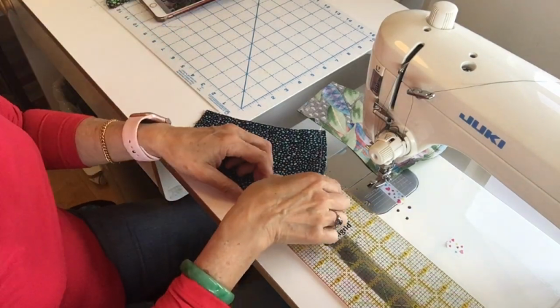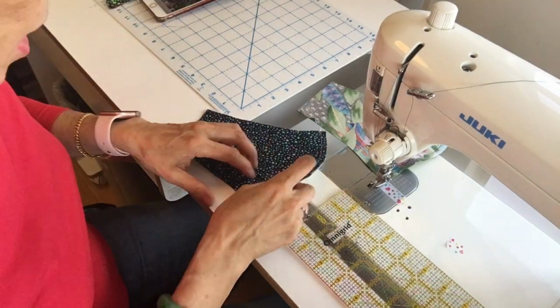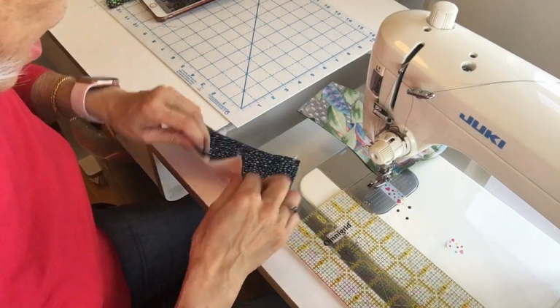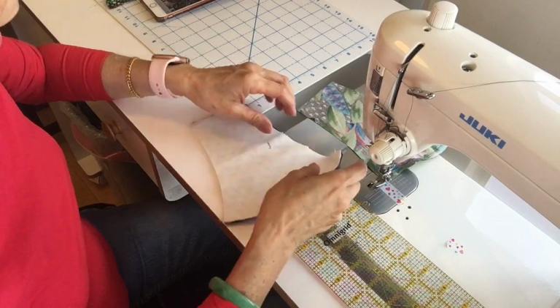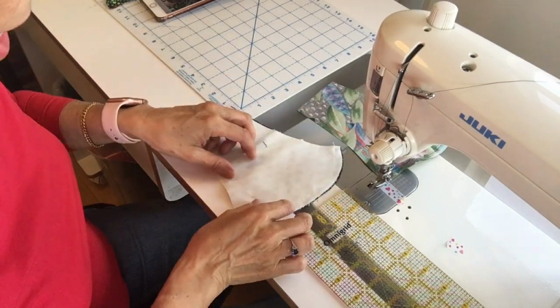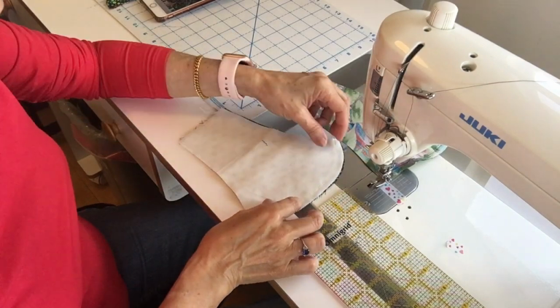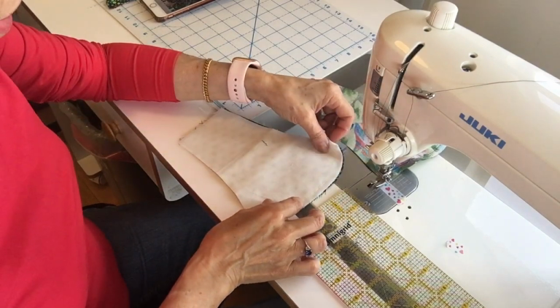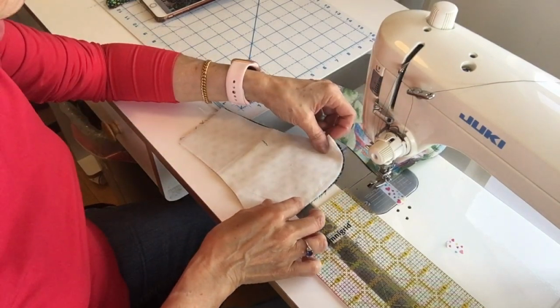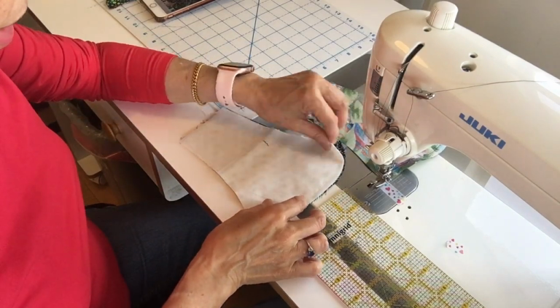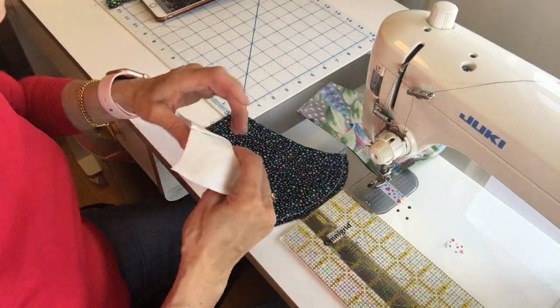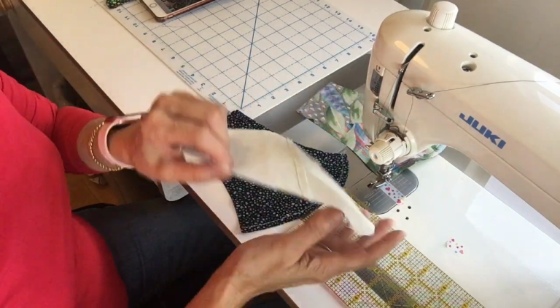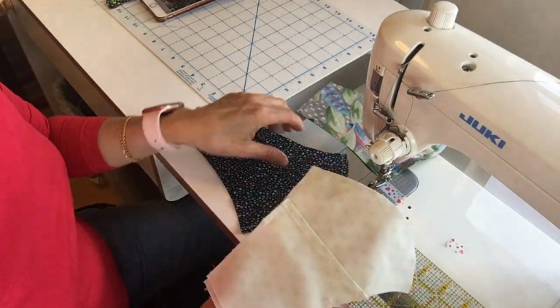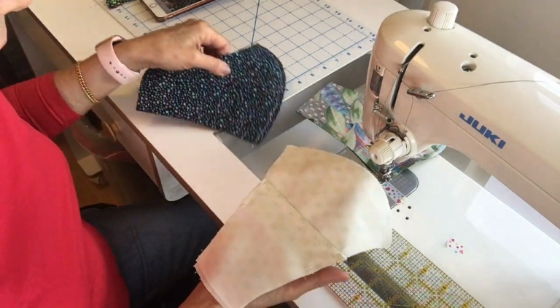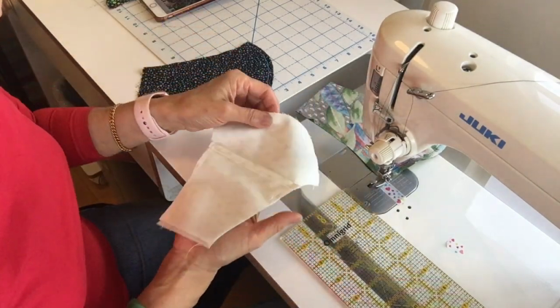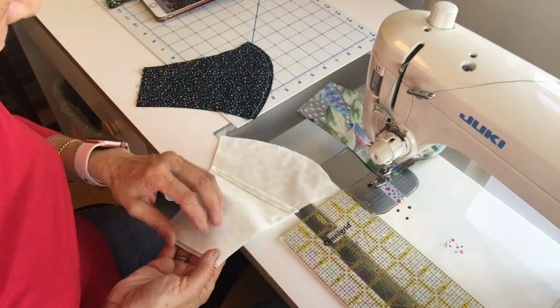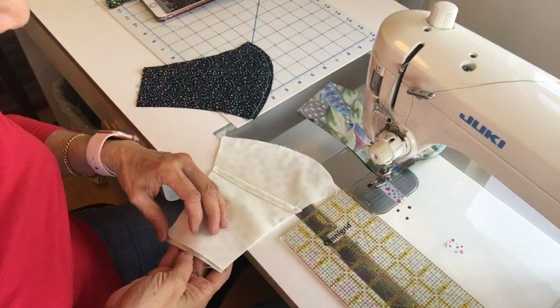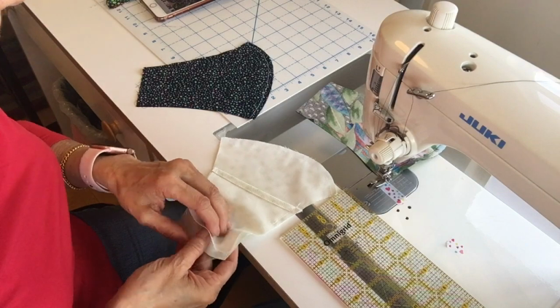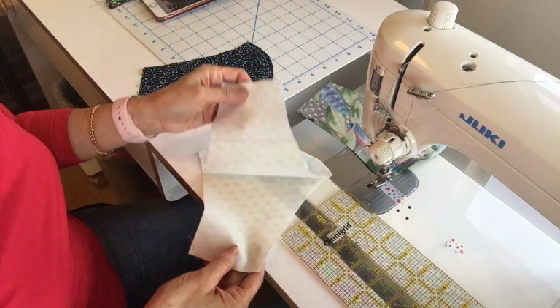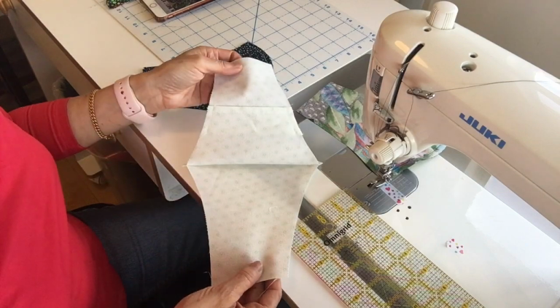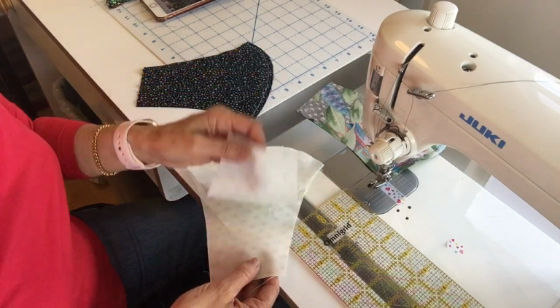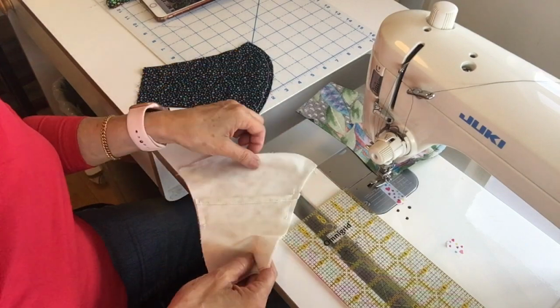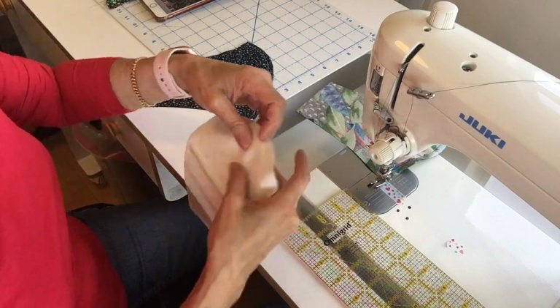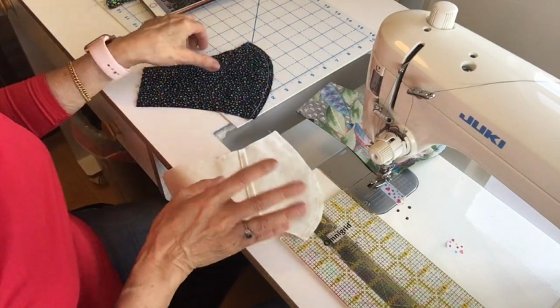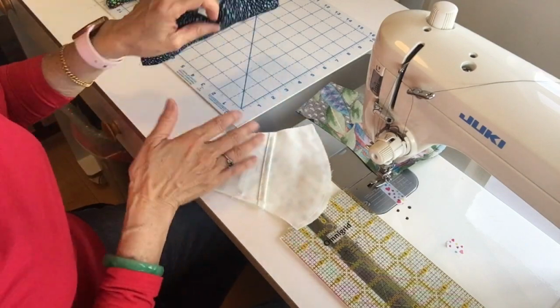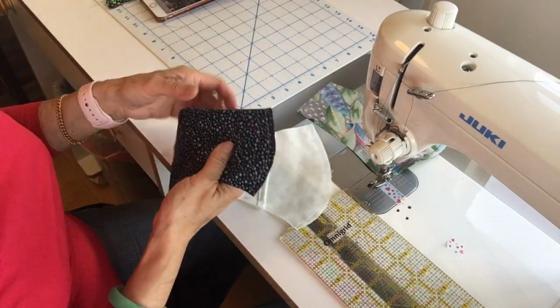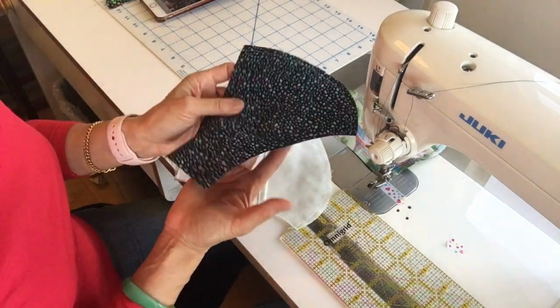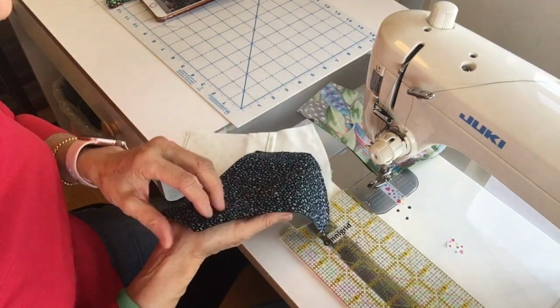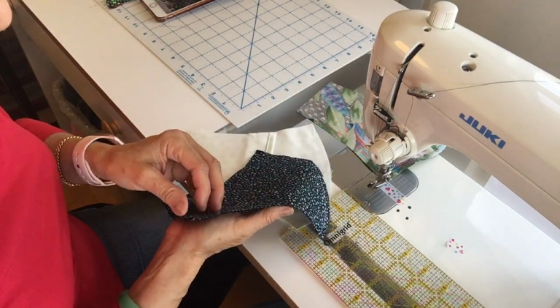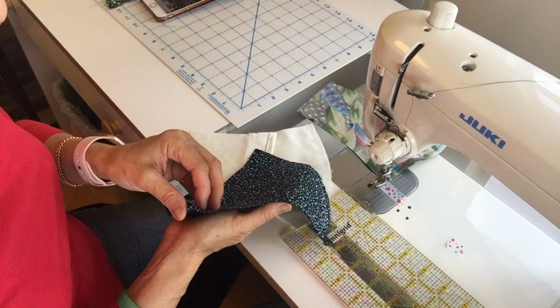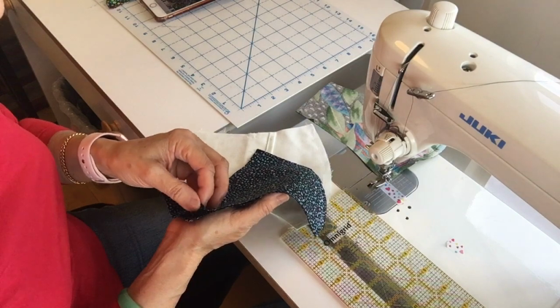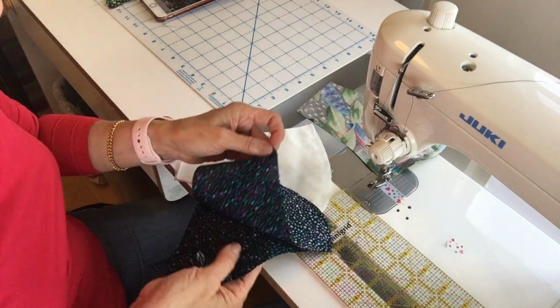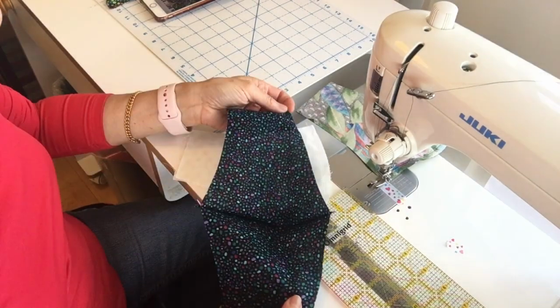So I make a lot of linings ahead of time. They have the pocket and they're already made. Here's the selection of fabric that she's going to choose.